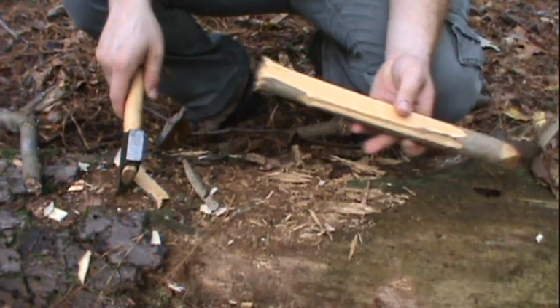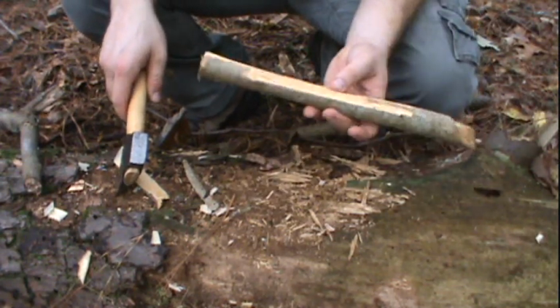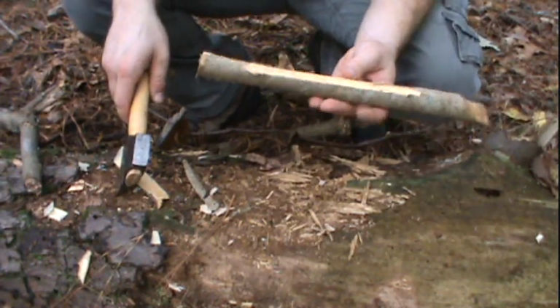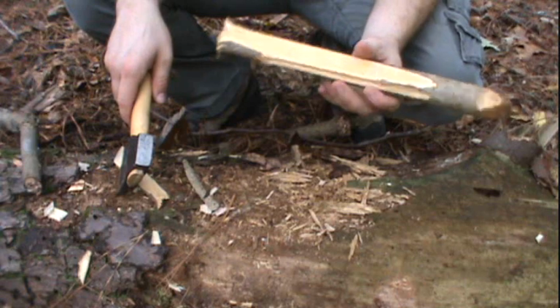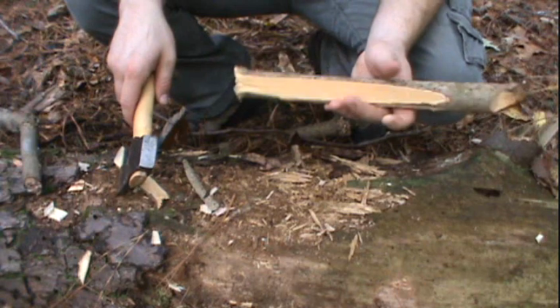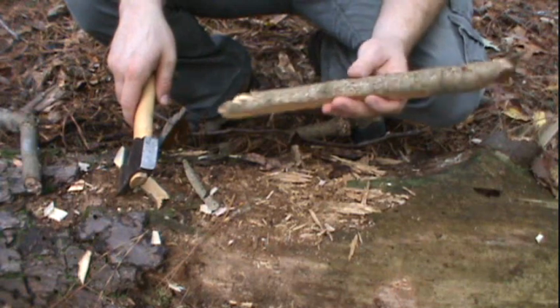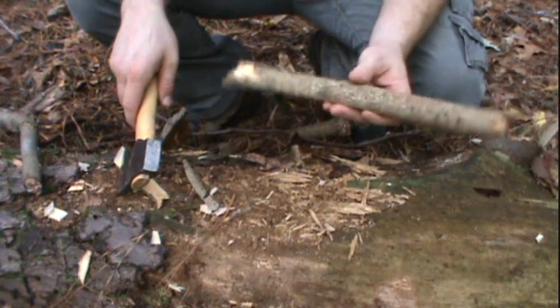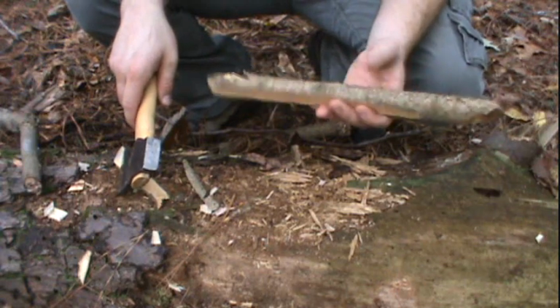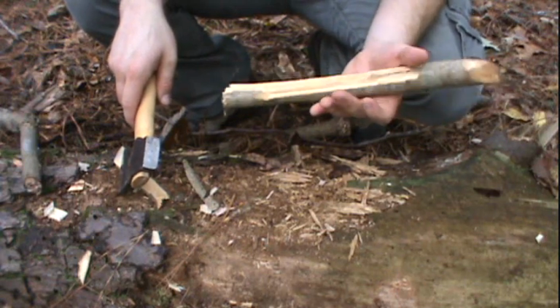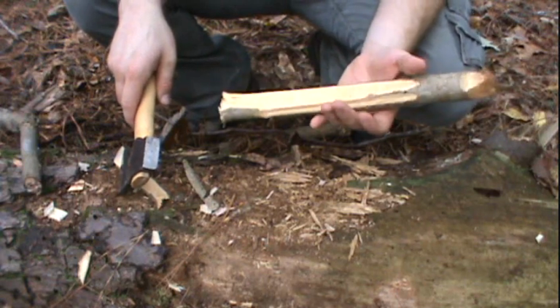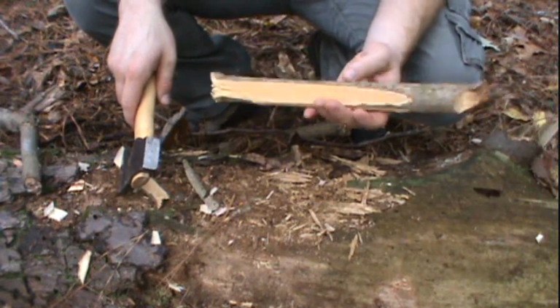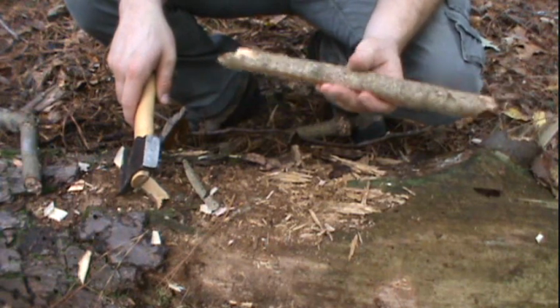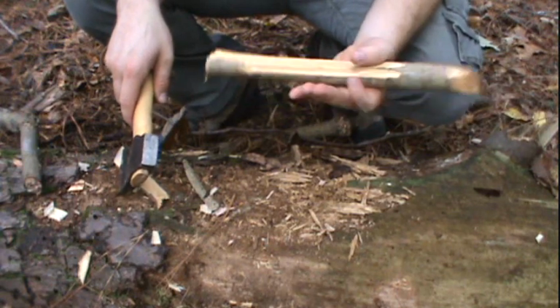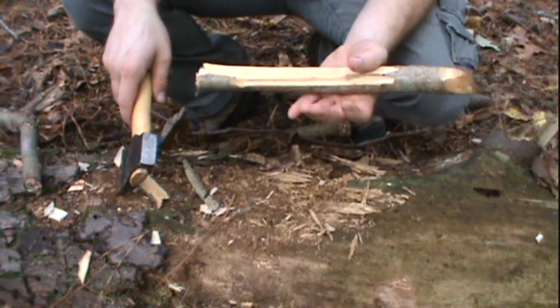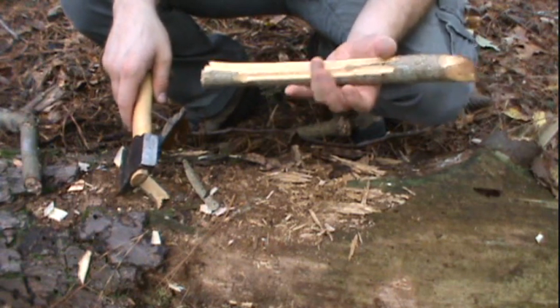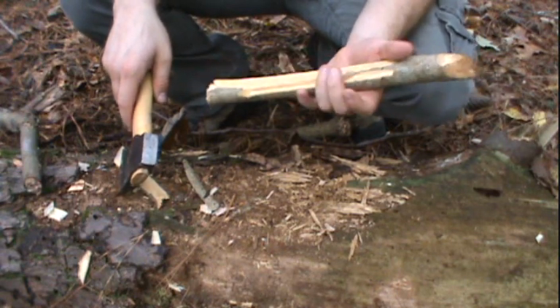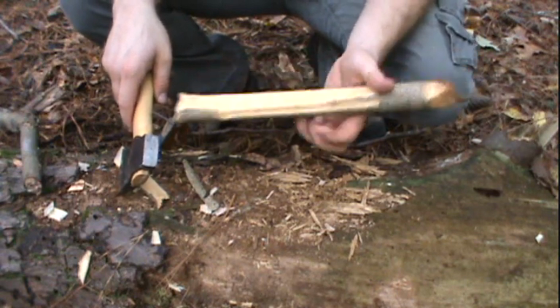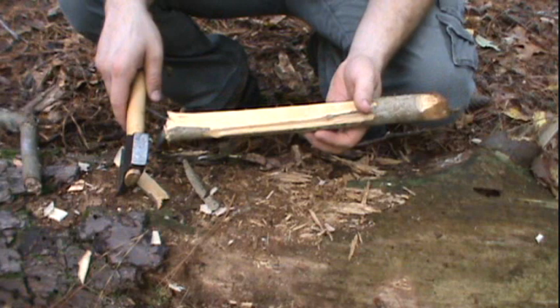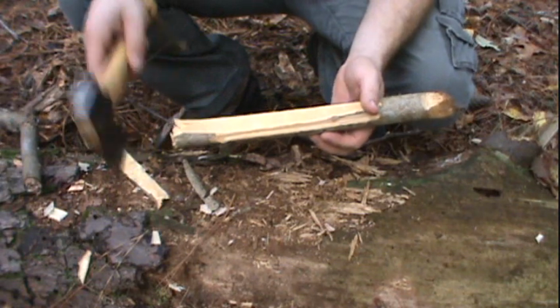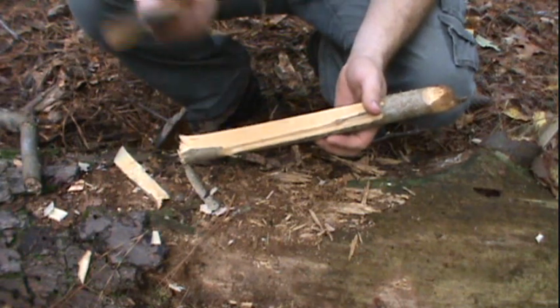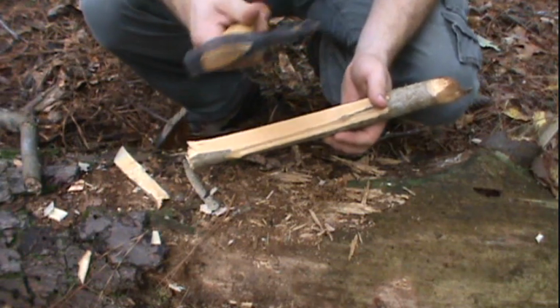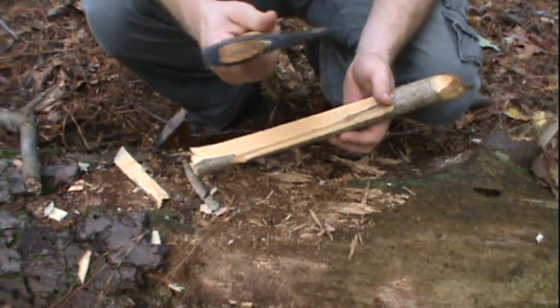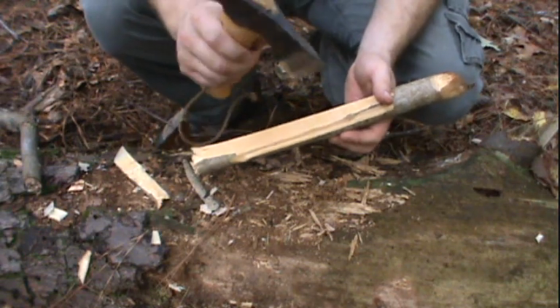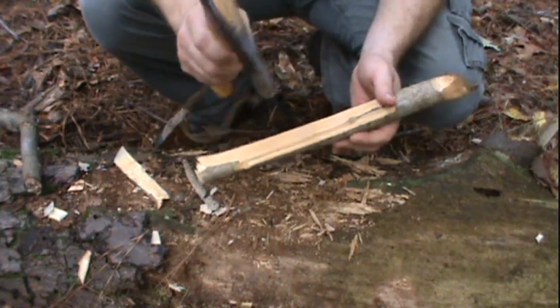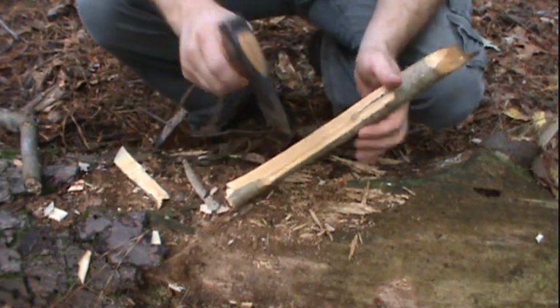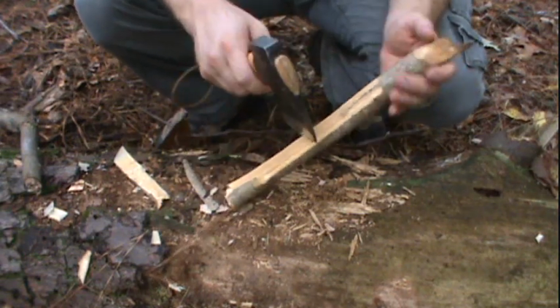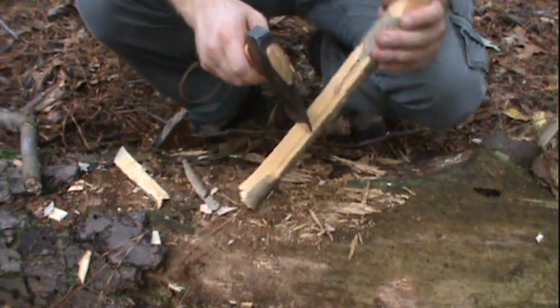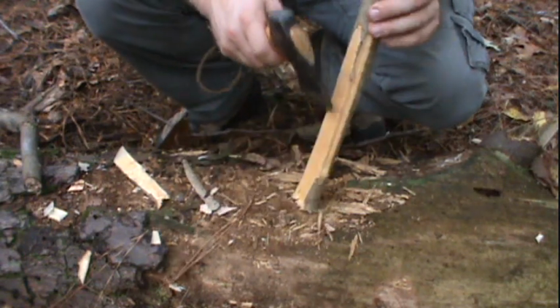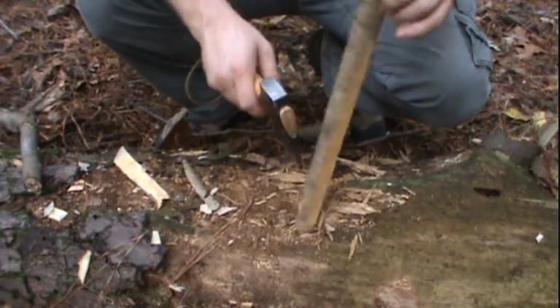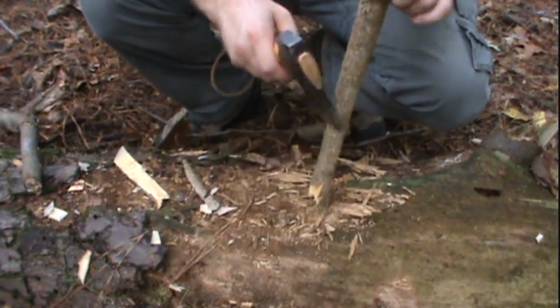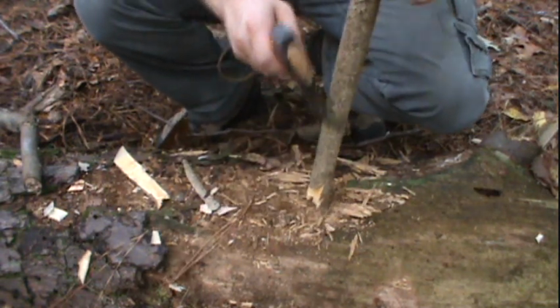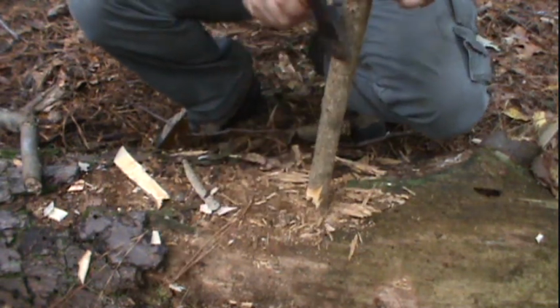This is a piece of dogwood that I found in a tree that had actually blown over. It was still alive, so this is green wood, which makes it easy to carve. I'm going to use this little Wetterlings axe and just try to smooth this out.